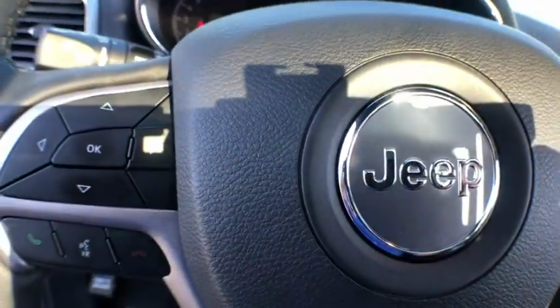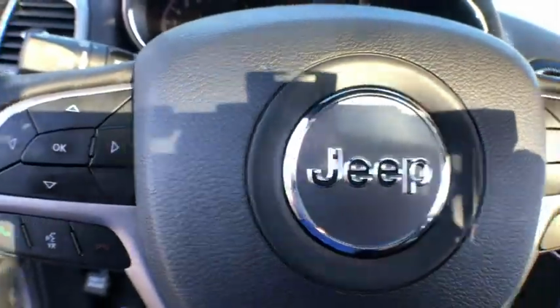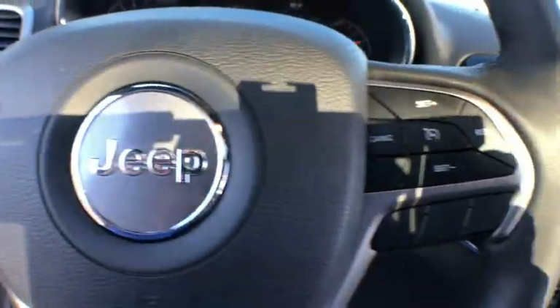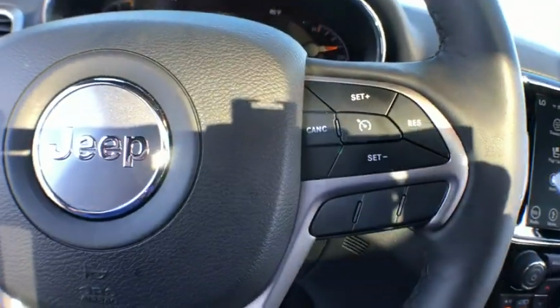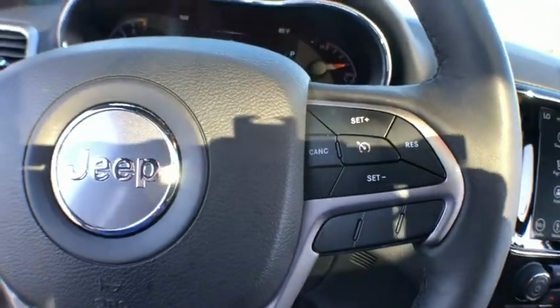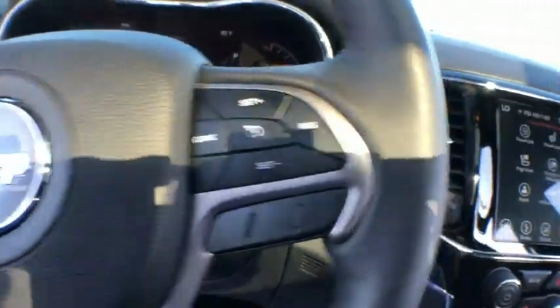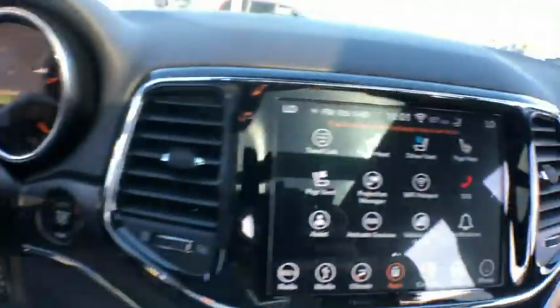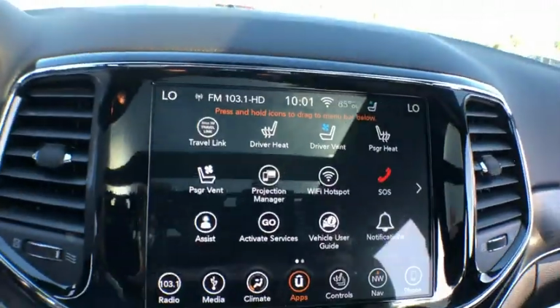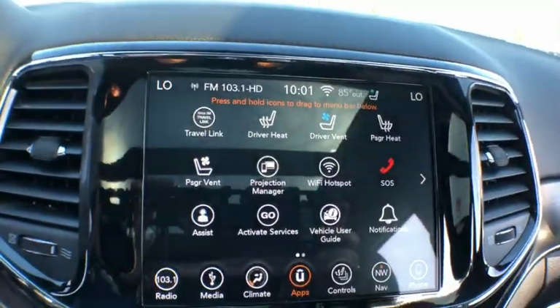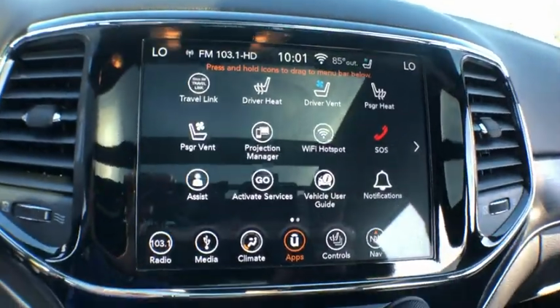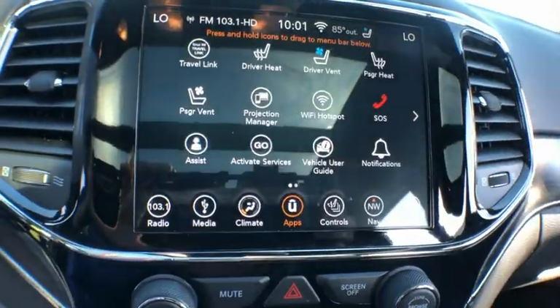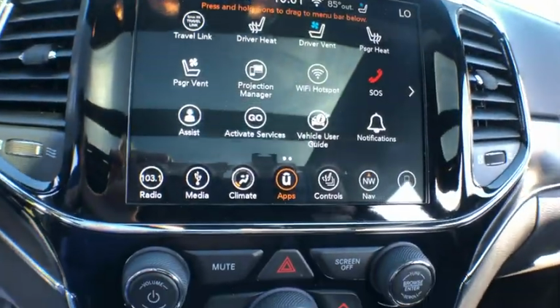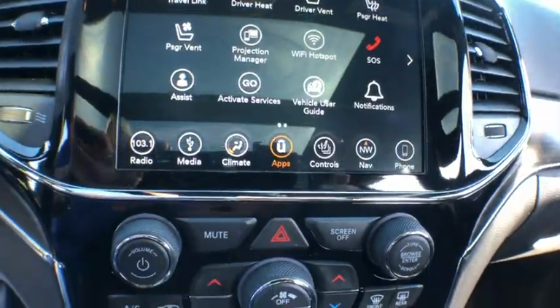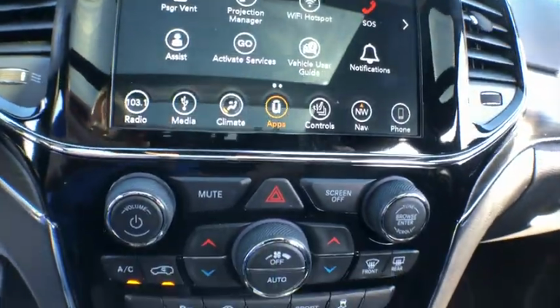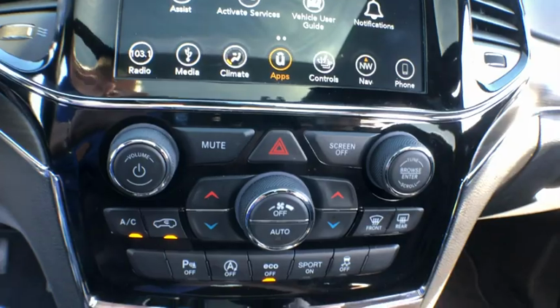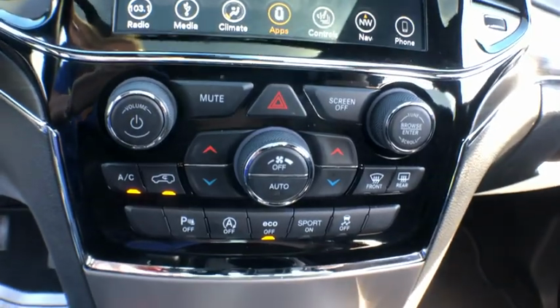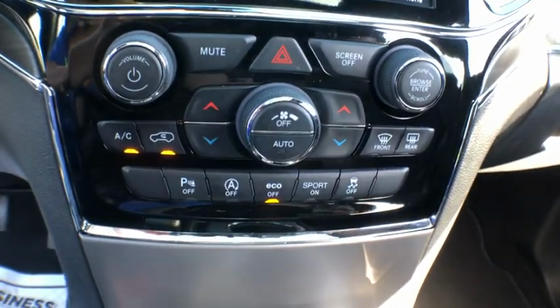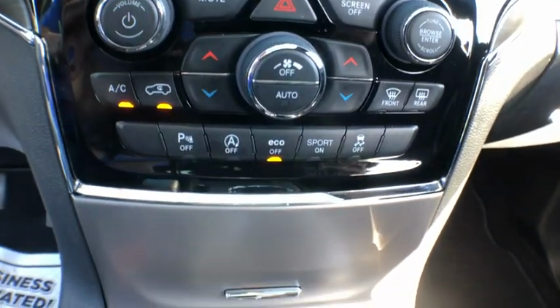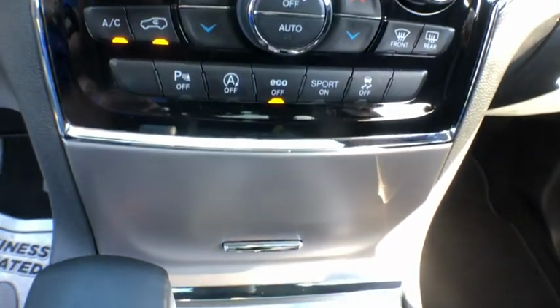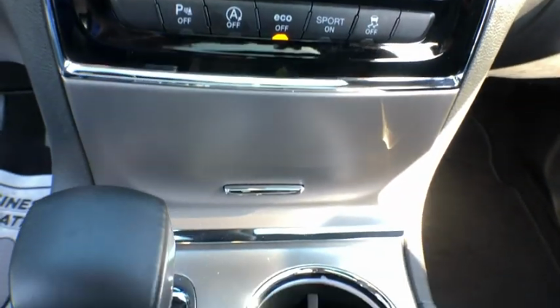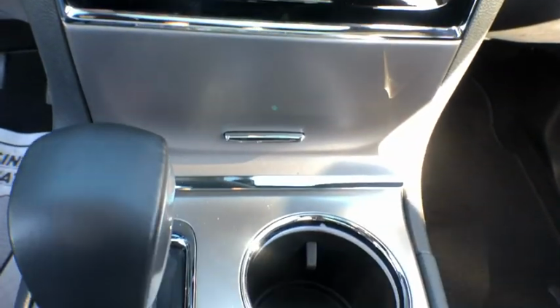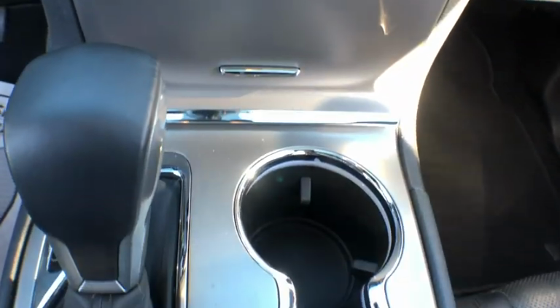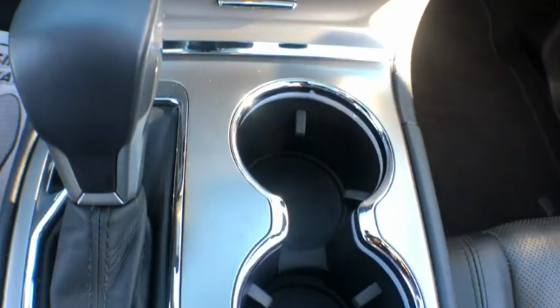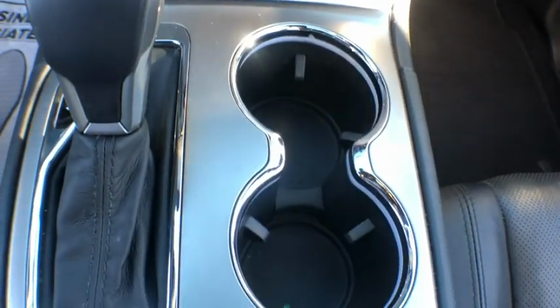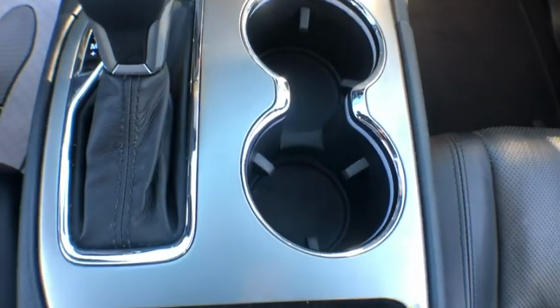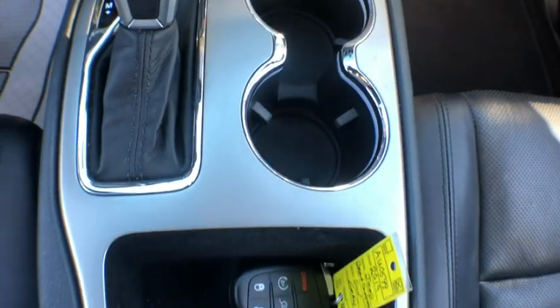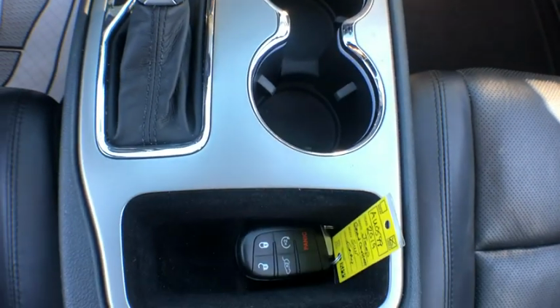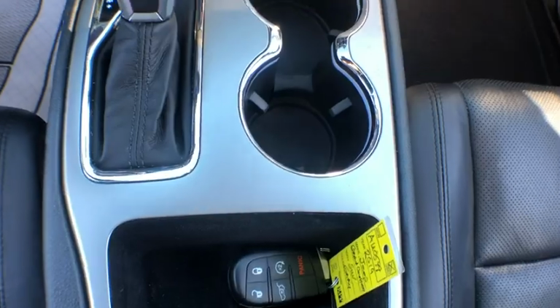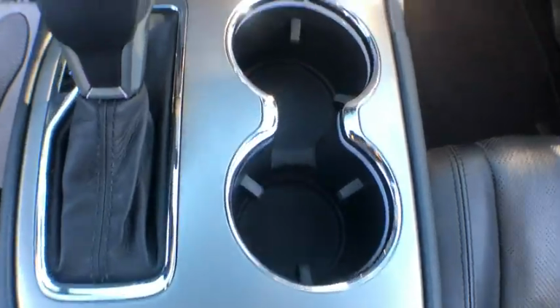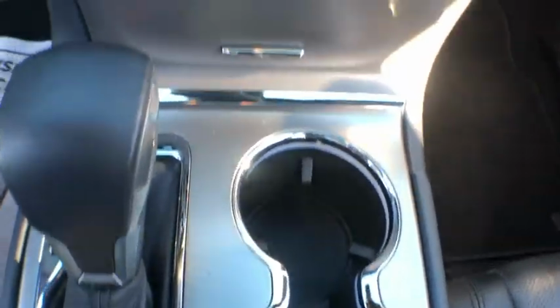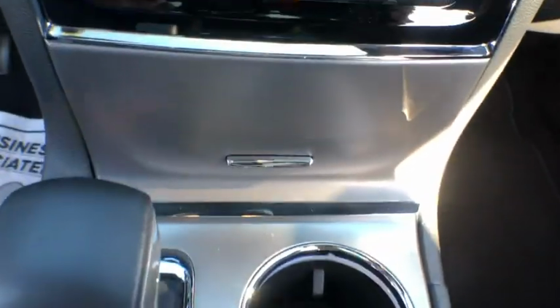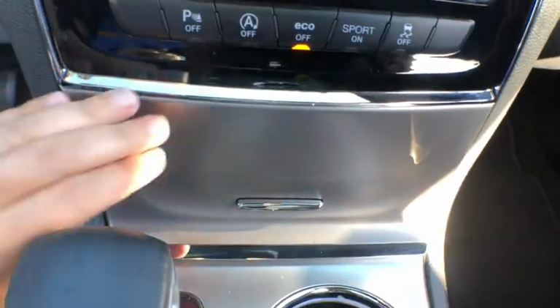Power liftgate, power passenger seat, navigation system, traction control, dual airbags, power steering, four-wheel disc brakes, center armrest, universal garage door opener, fog lights, security system.